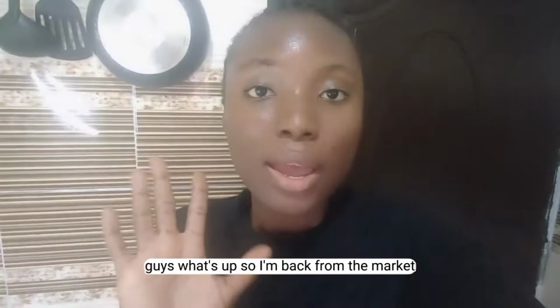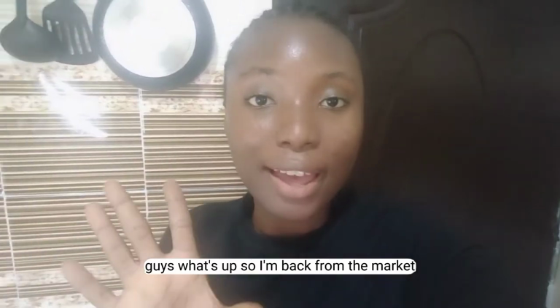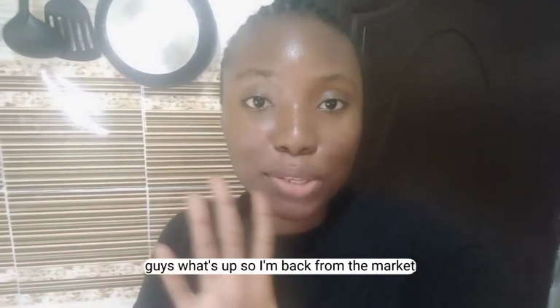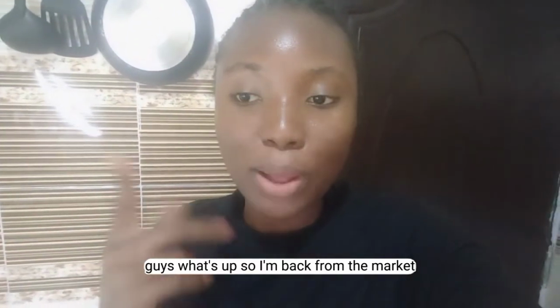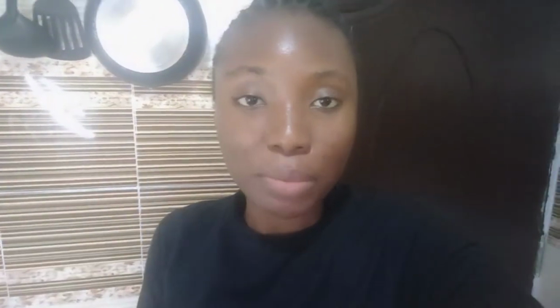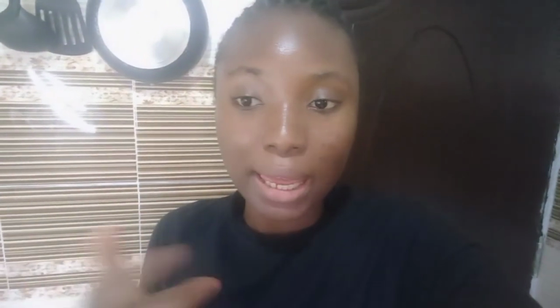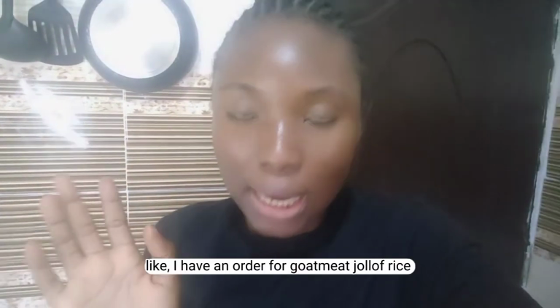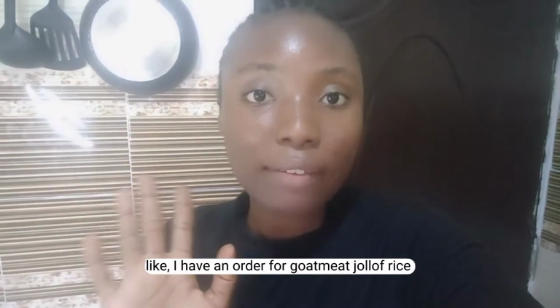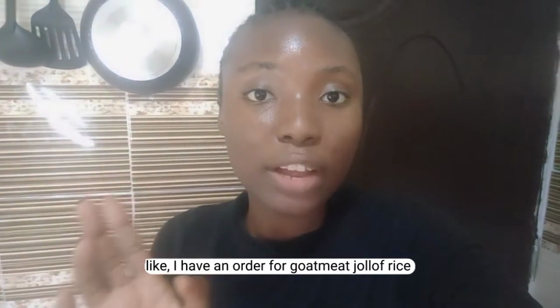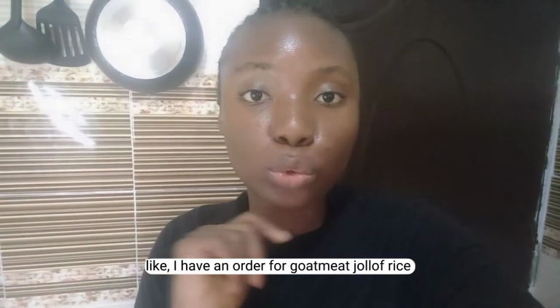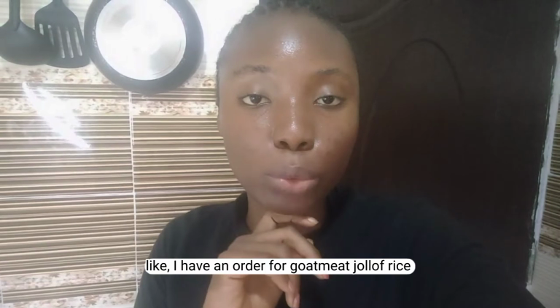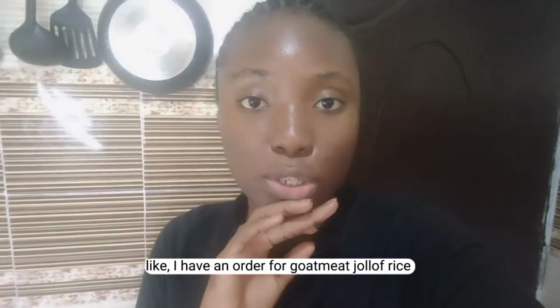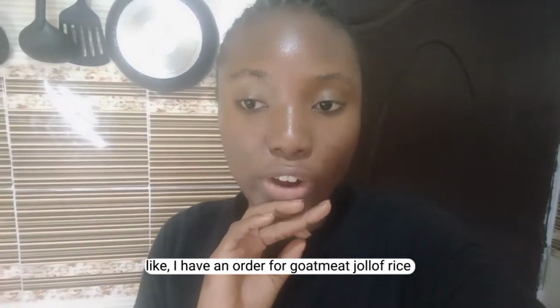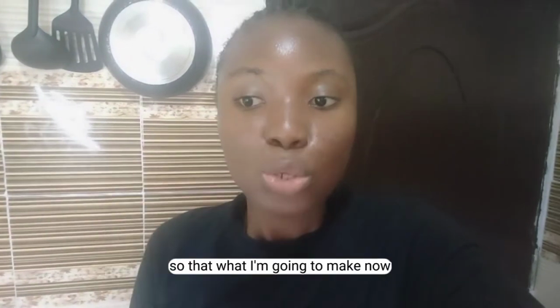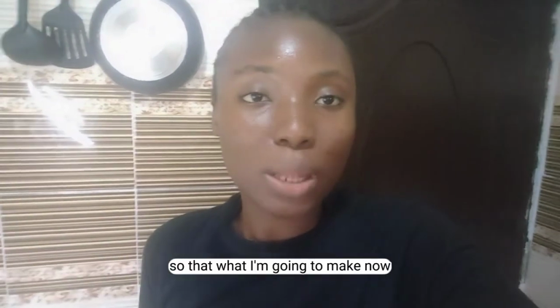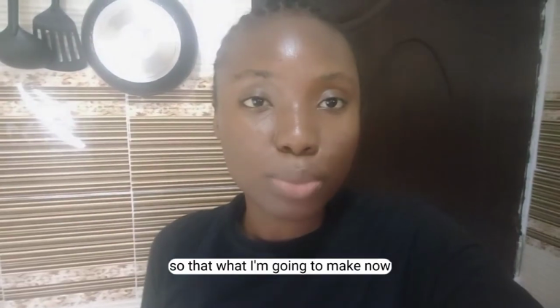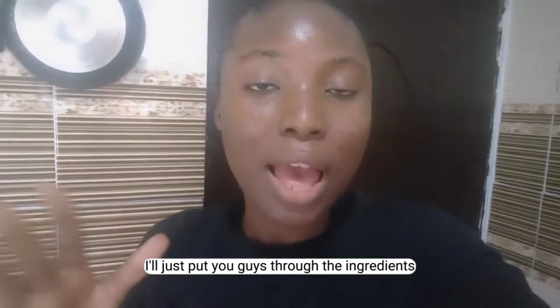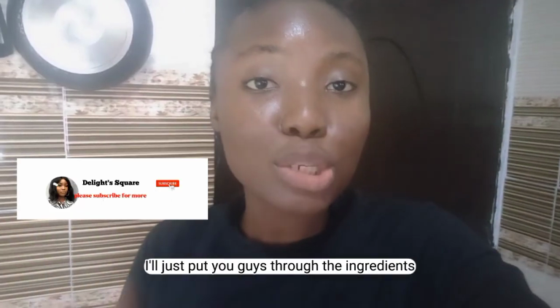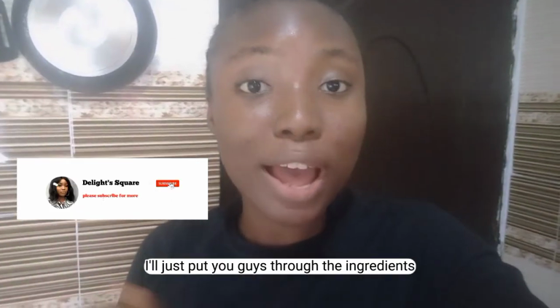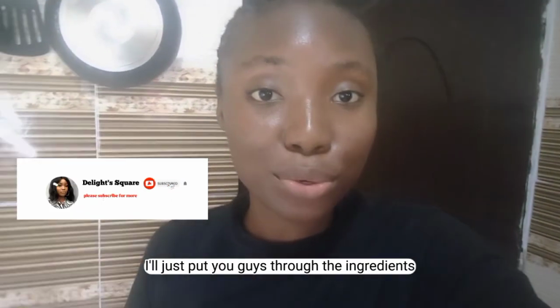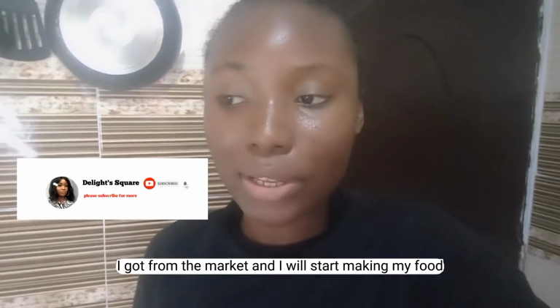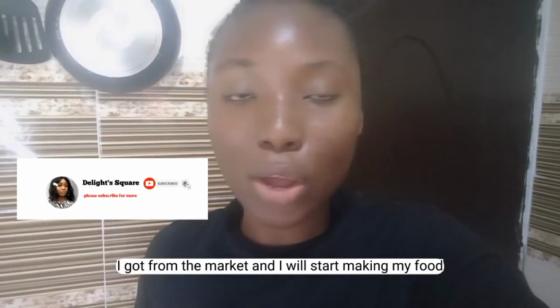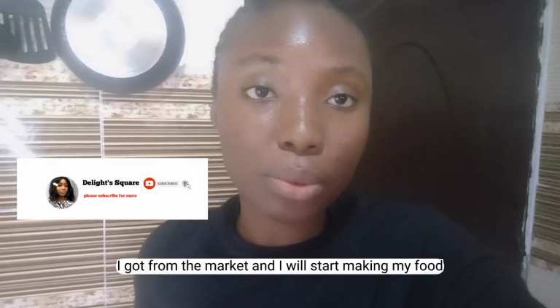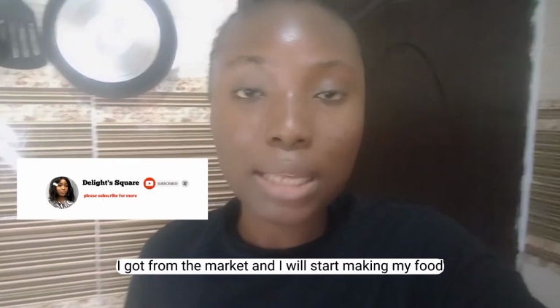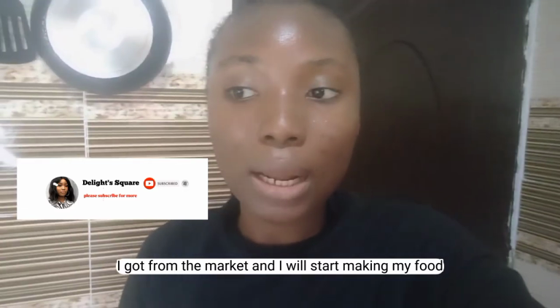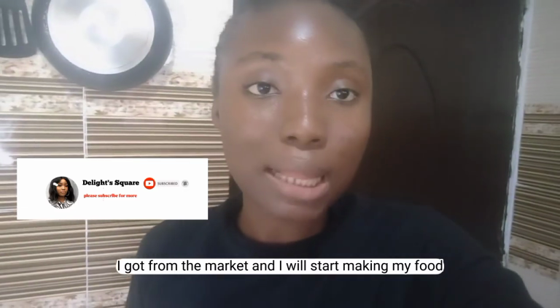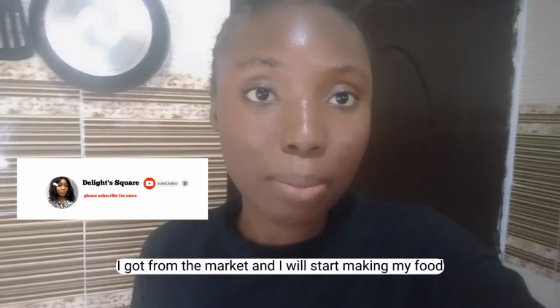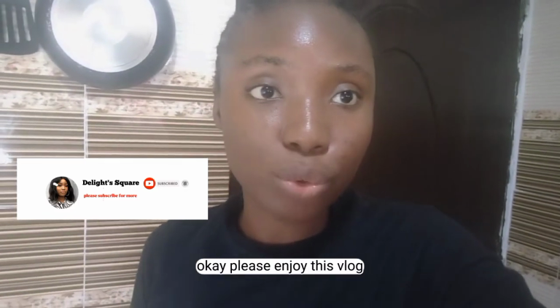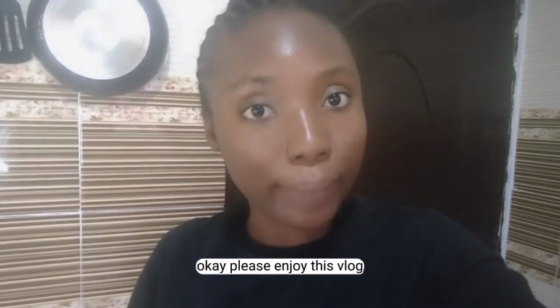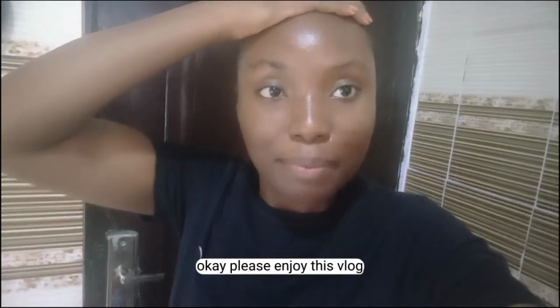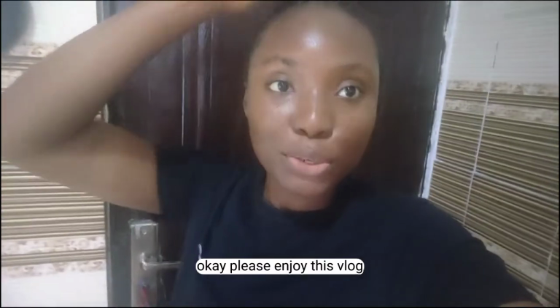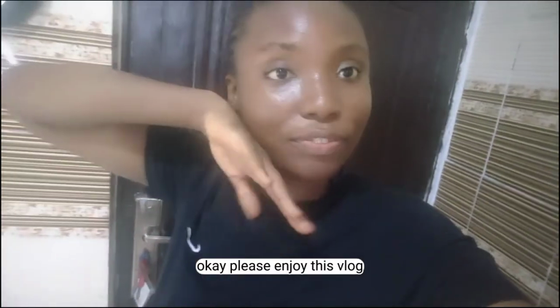Guys, what's up? So I'm back from the market and I have an order for goat with jello fries, so that's what I'm going to make now. I'll just put you guys through the ingredients I got from the market and I'll start making my food. Okay, please enjoy this vlog.